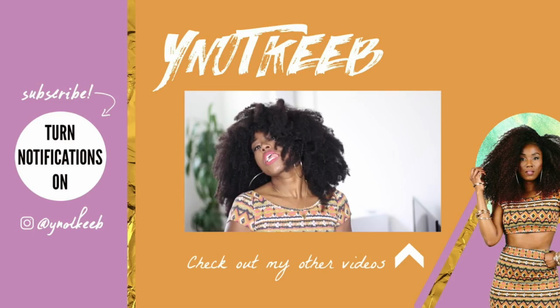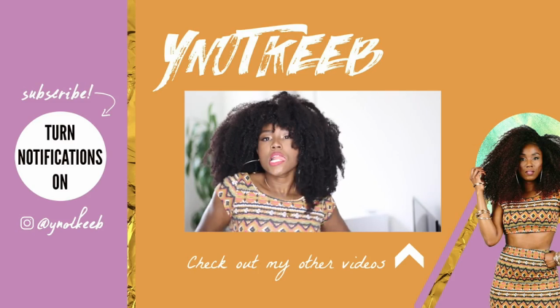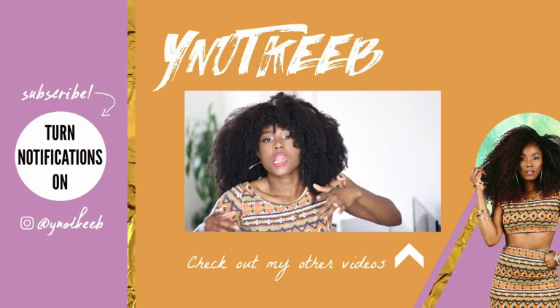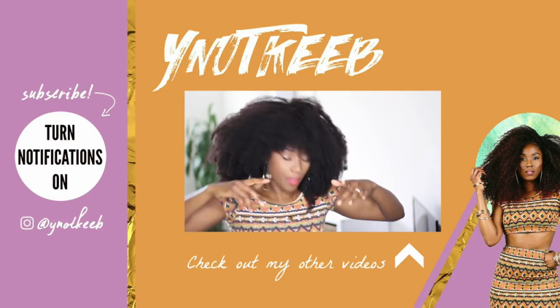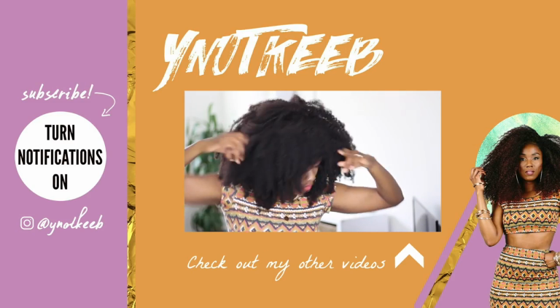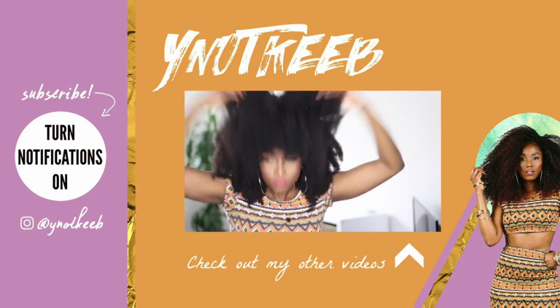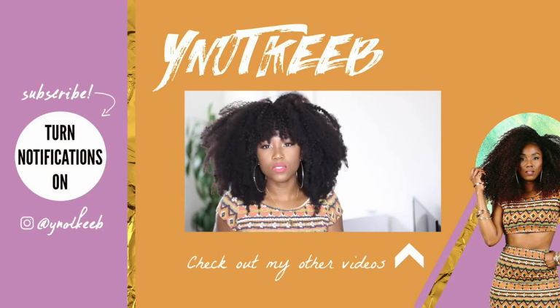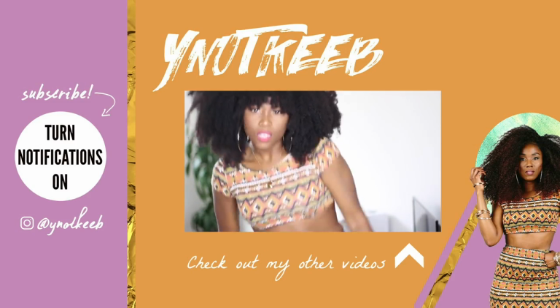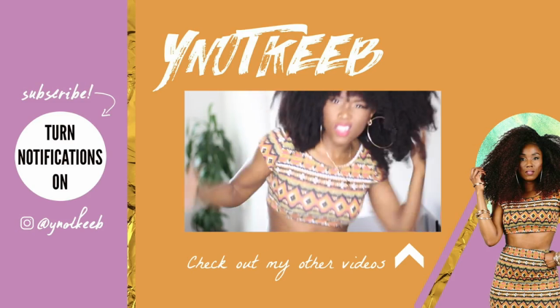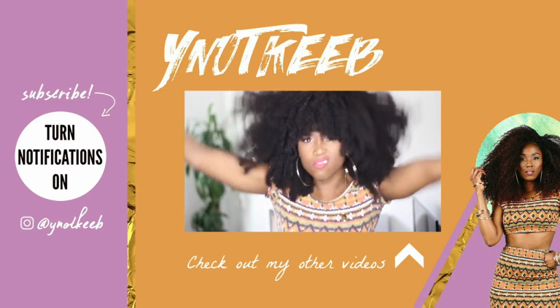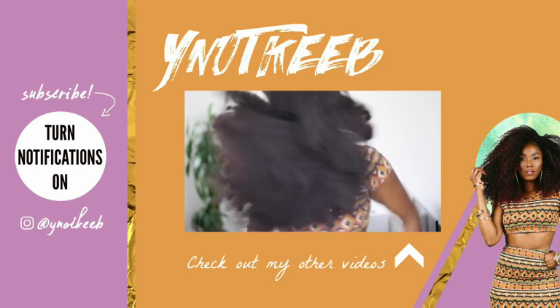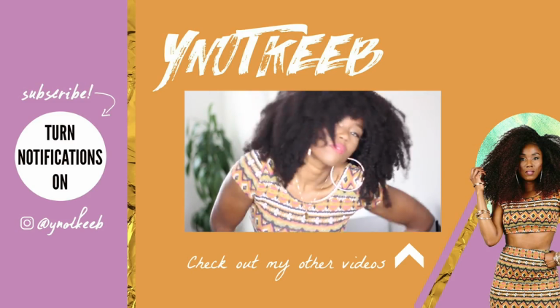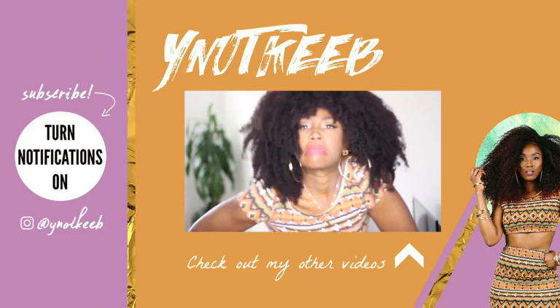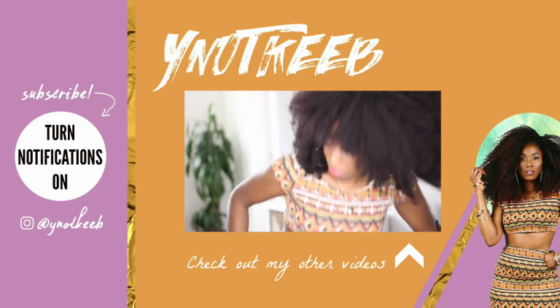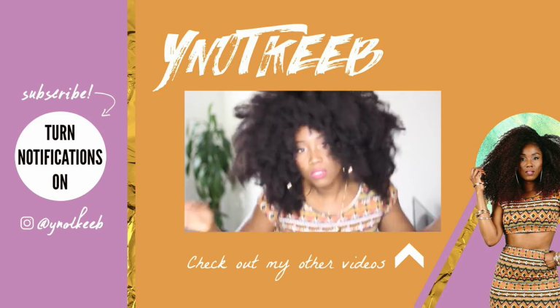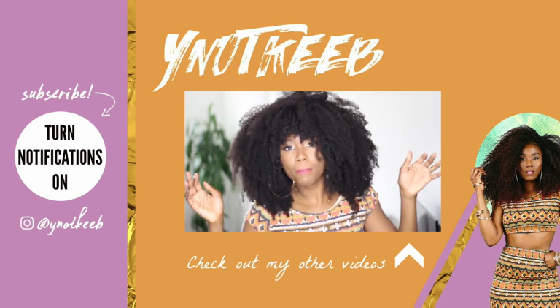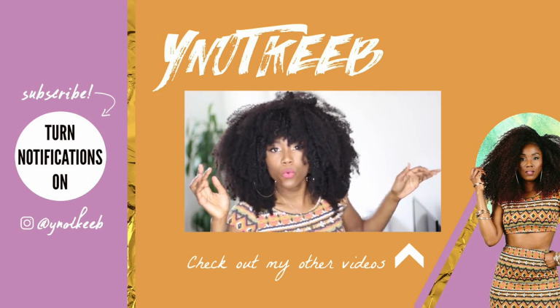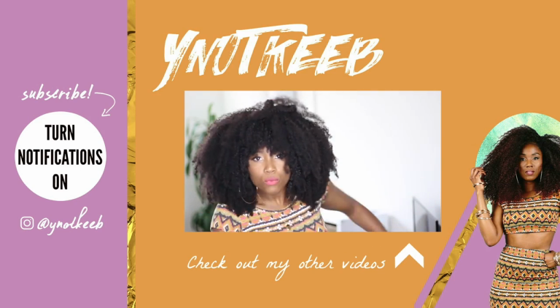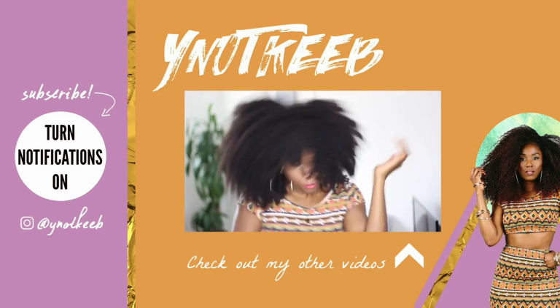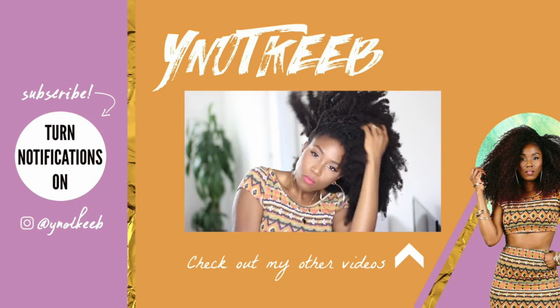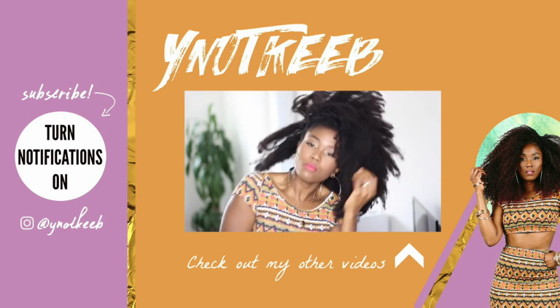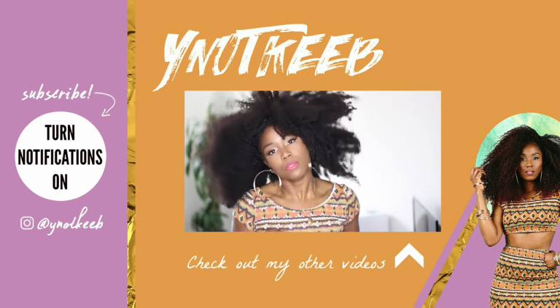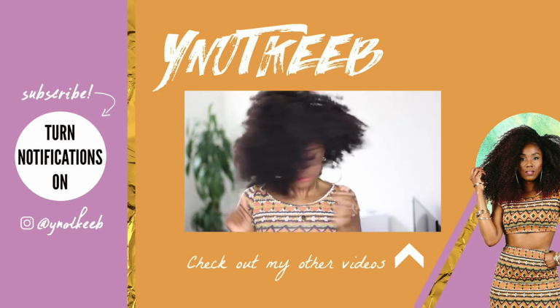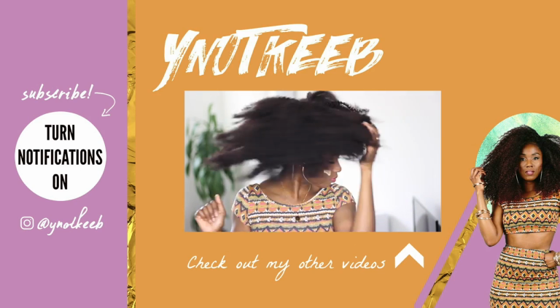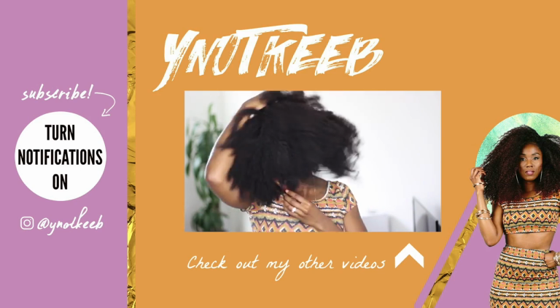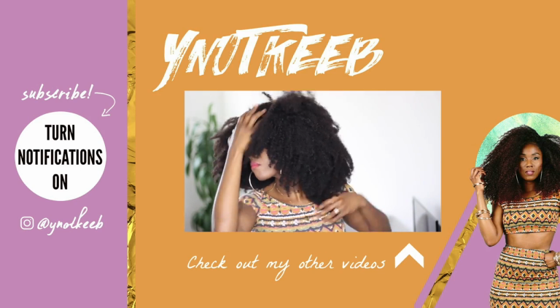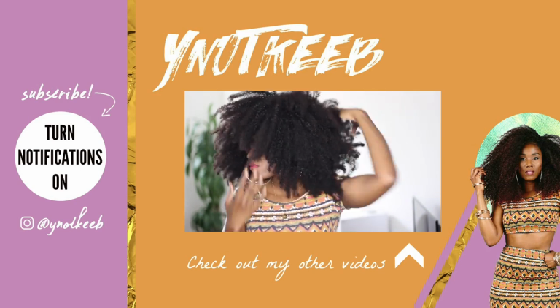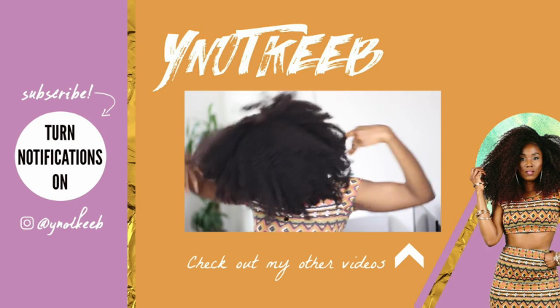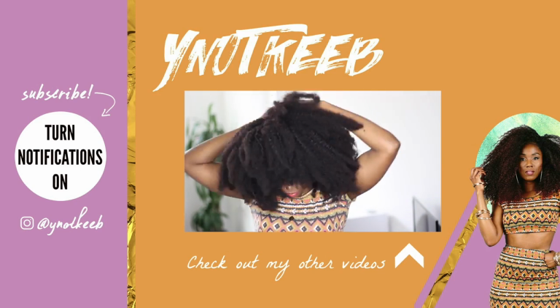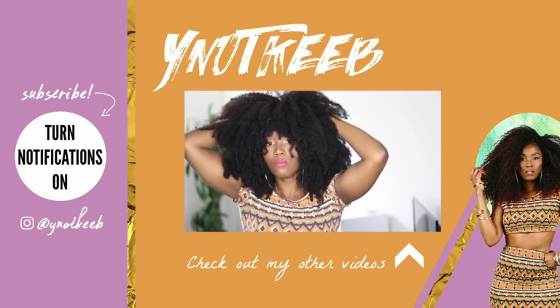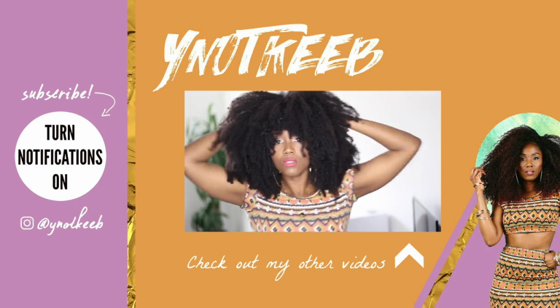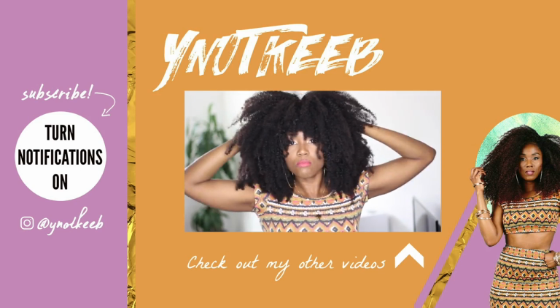Alright guys, that is all for today. I hope you found this video helpful. Don't forget to hit that subscribe button and give this video a thumbs up. I love you and I'll see you in my next video.